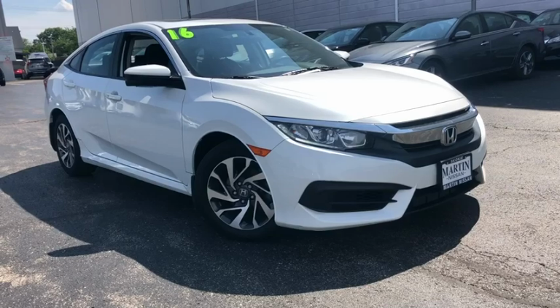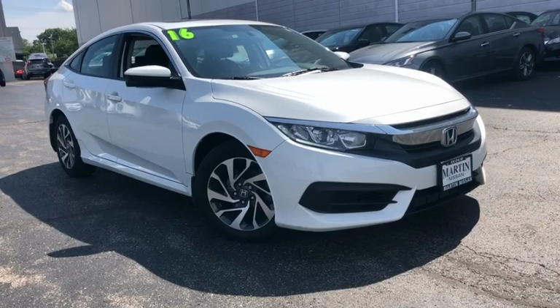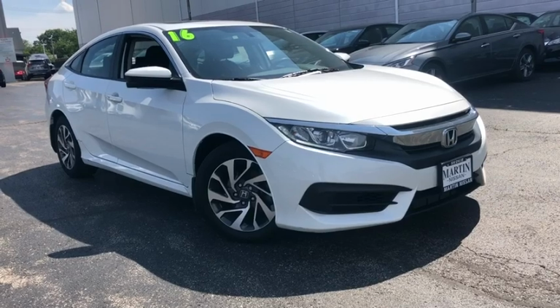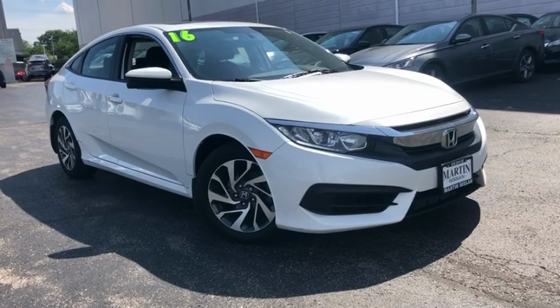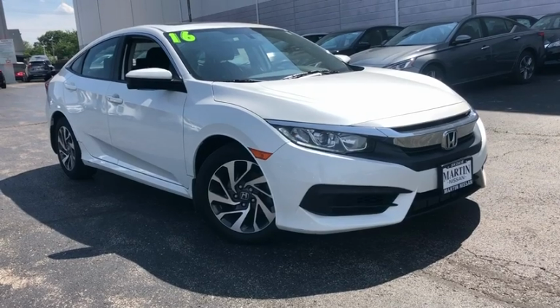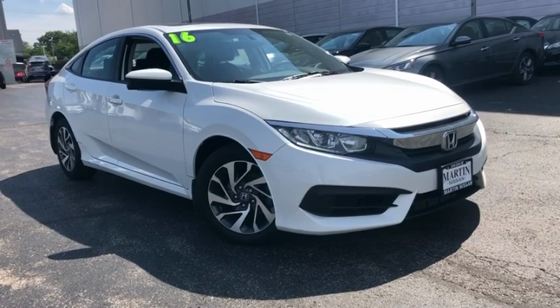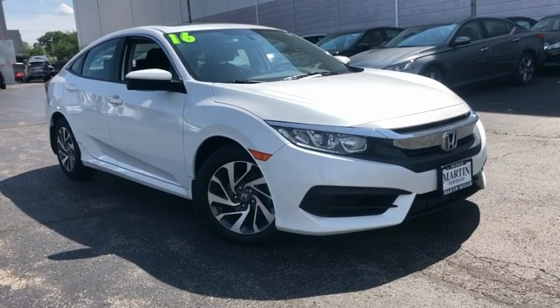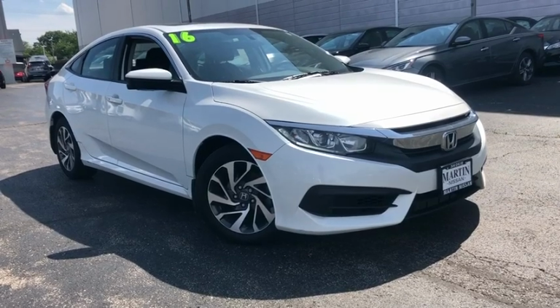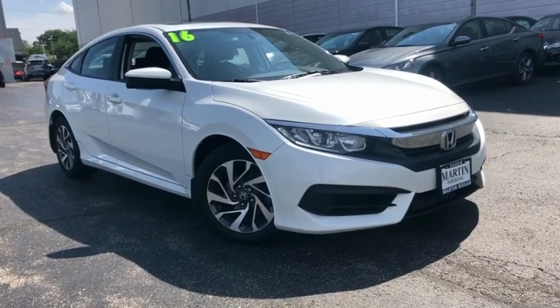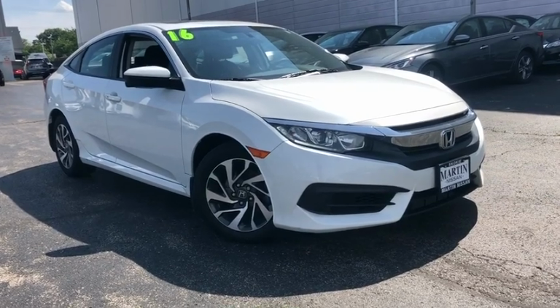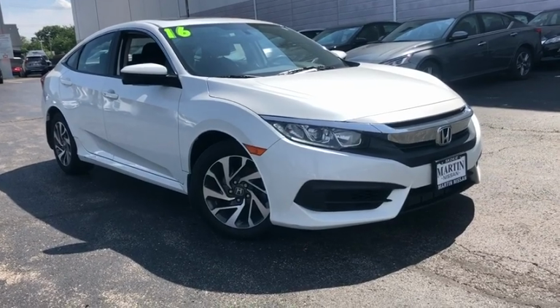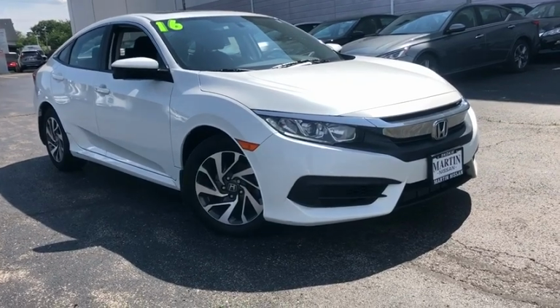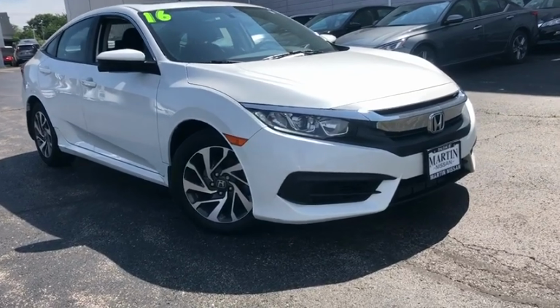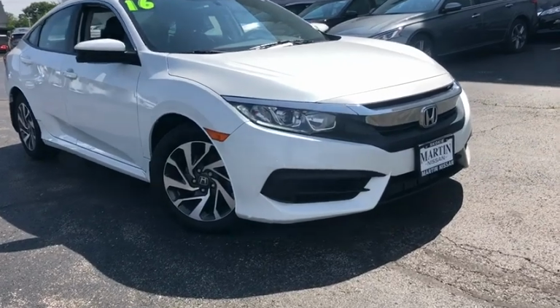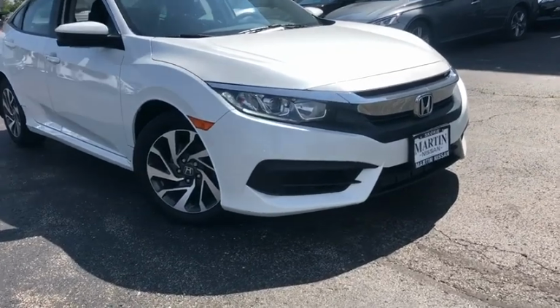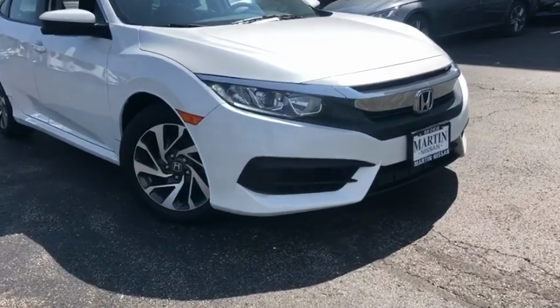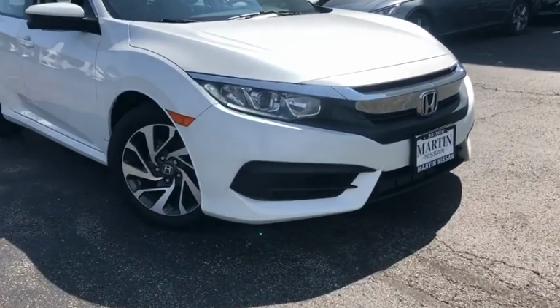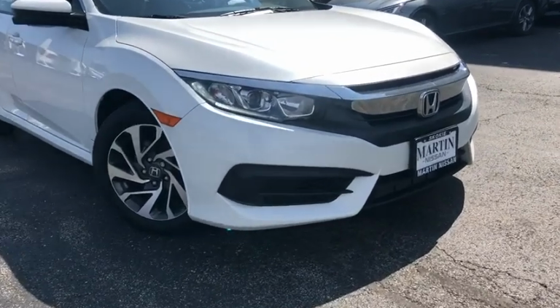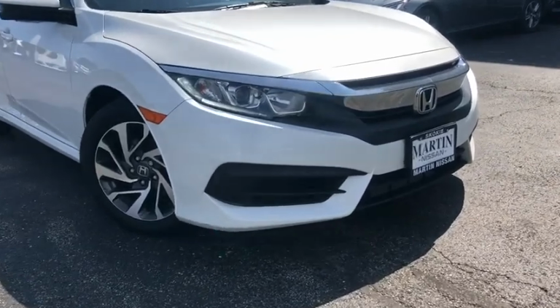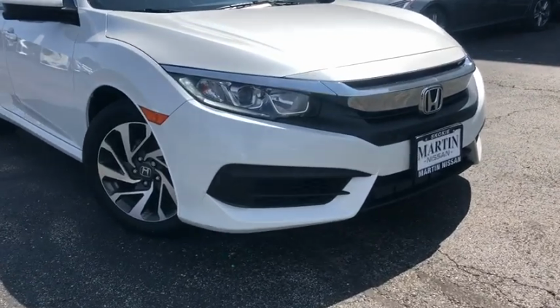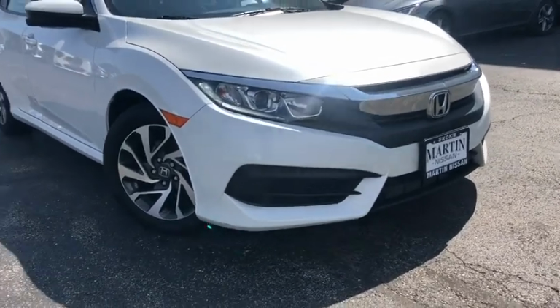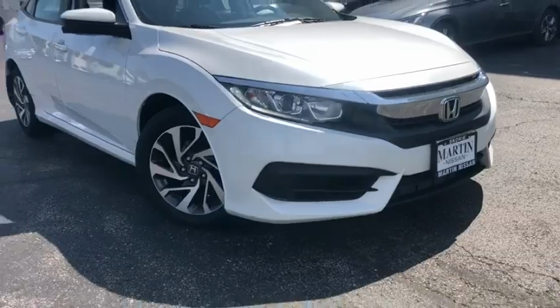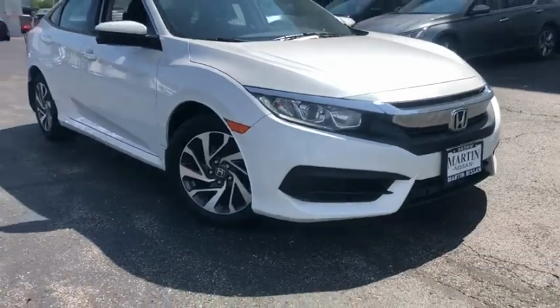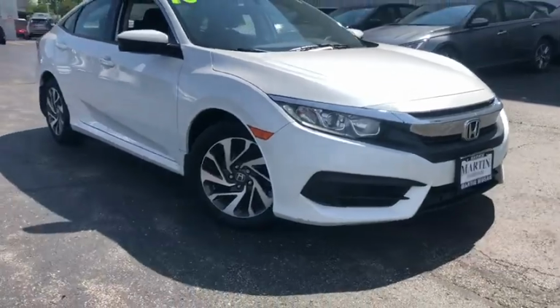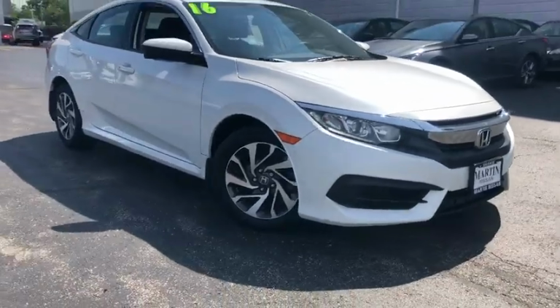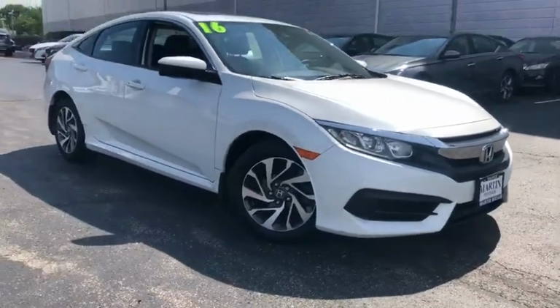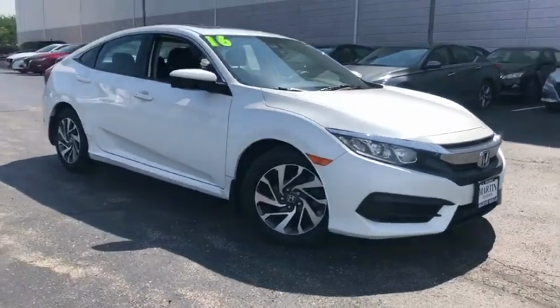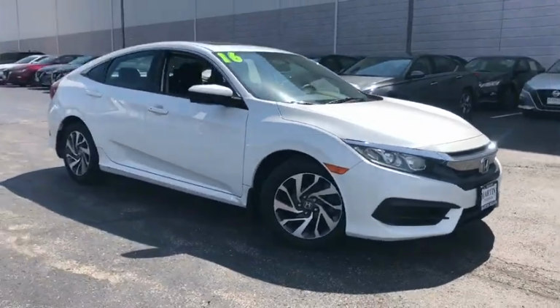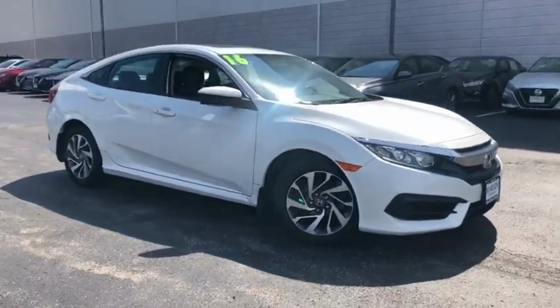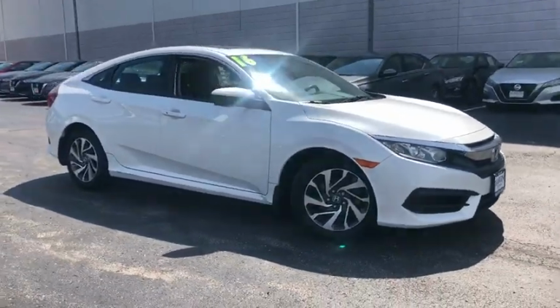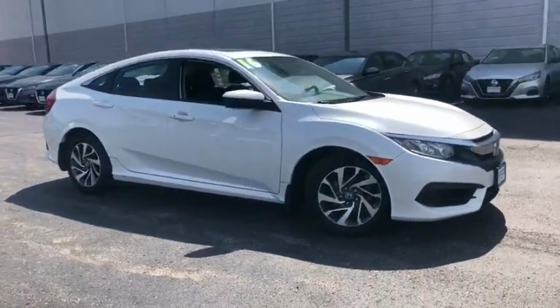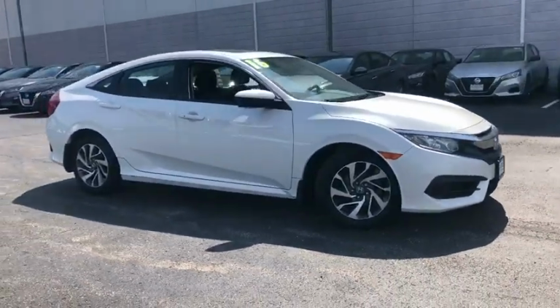You are going to love the 2016 Honda Civic. Honda Civic: practical, awesome gas mileage, and incredibly reliable.